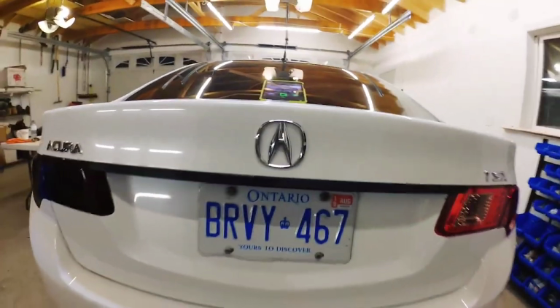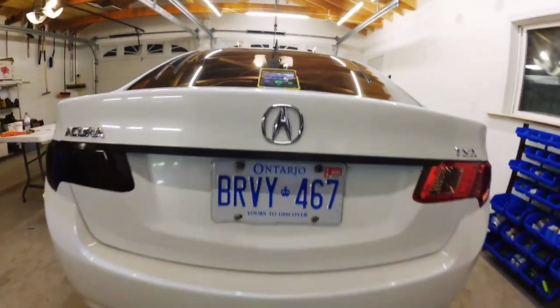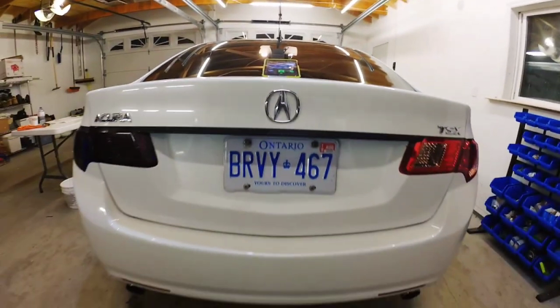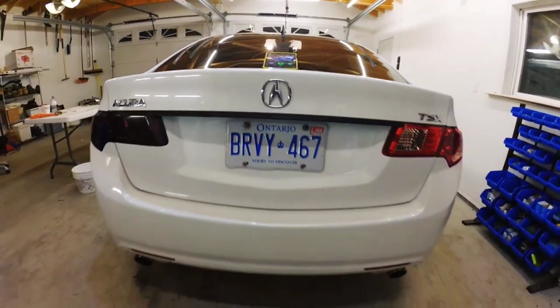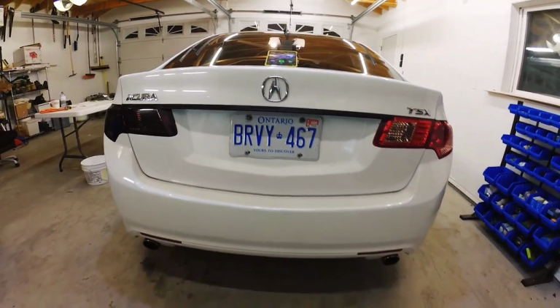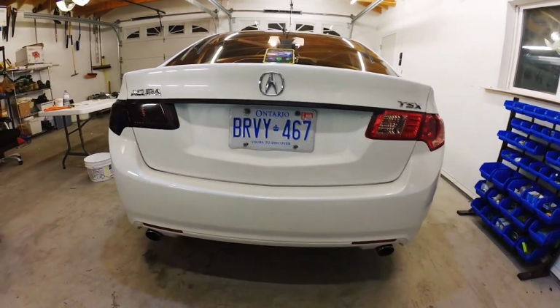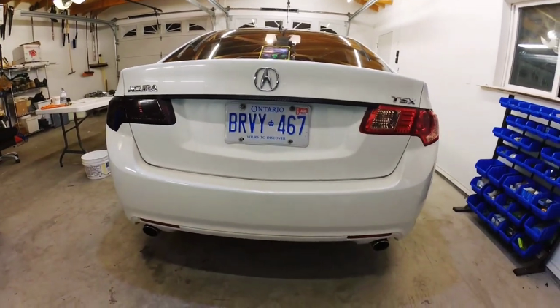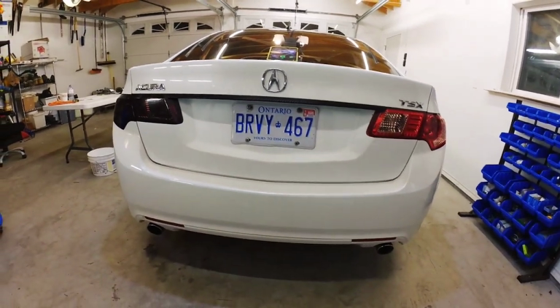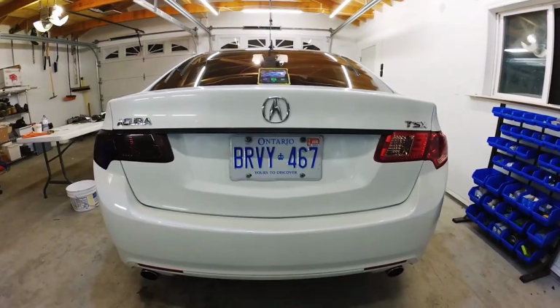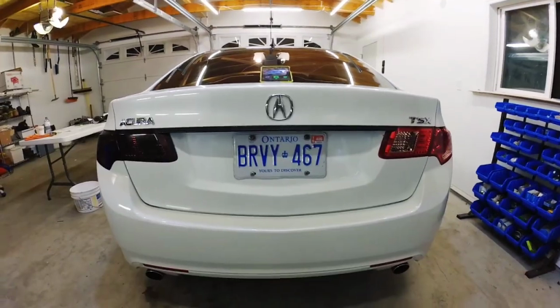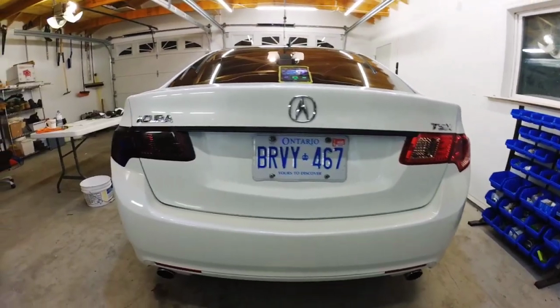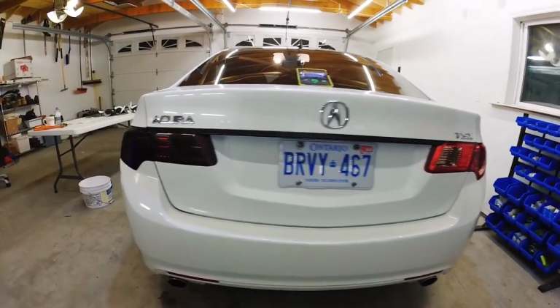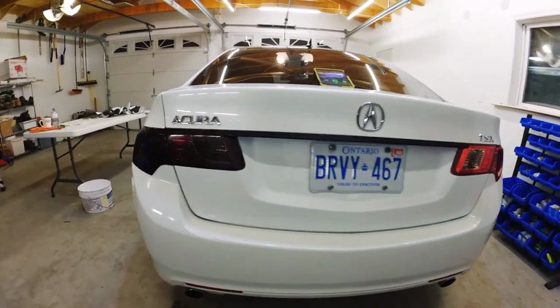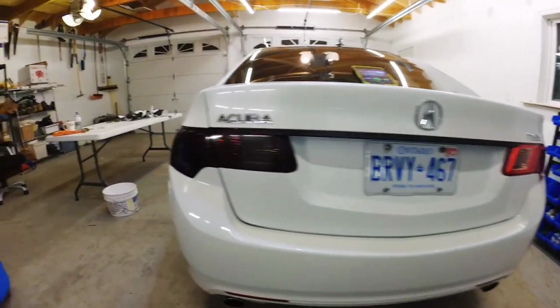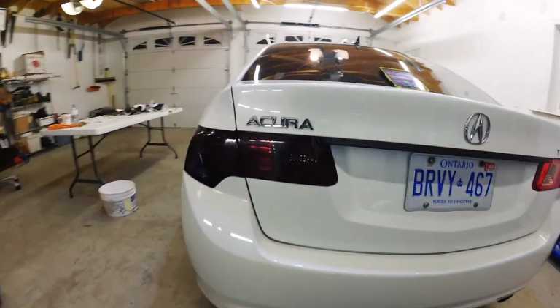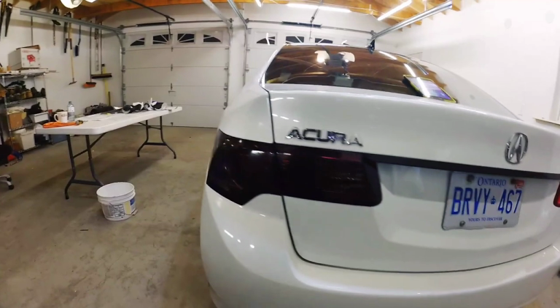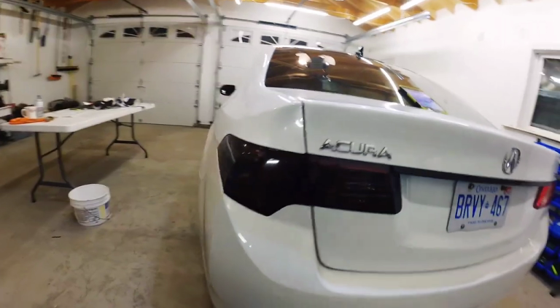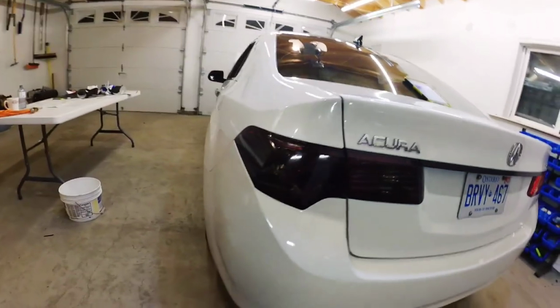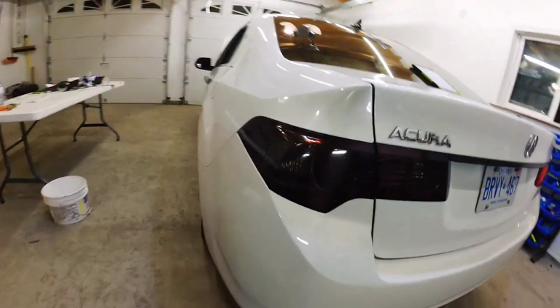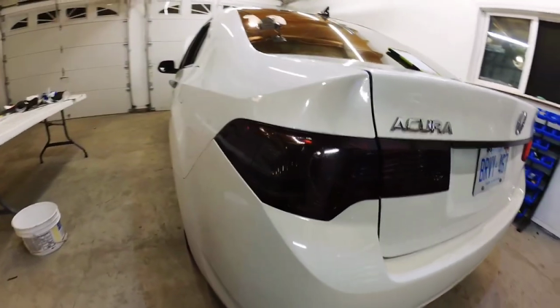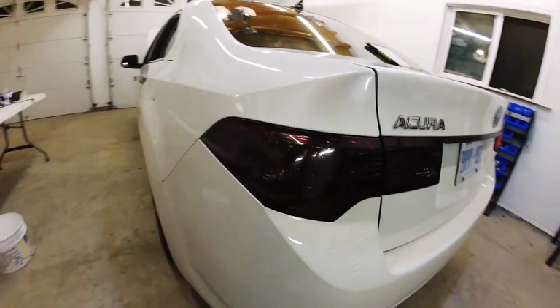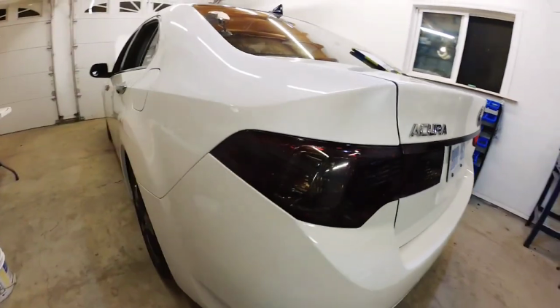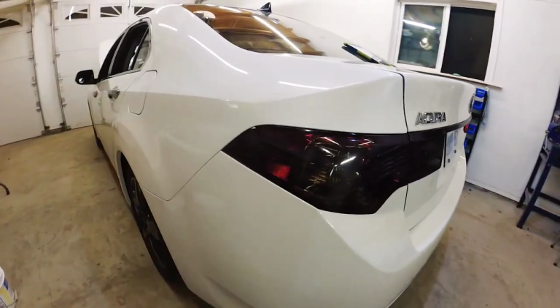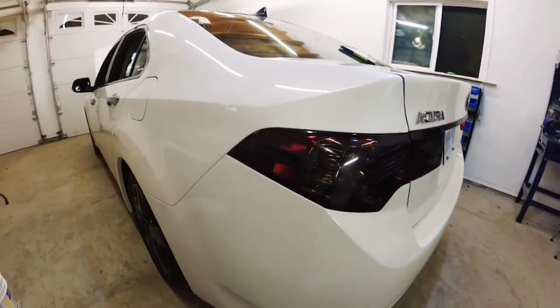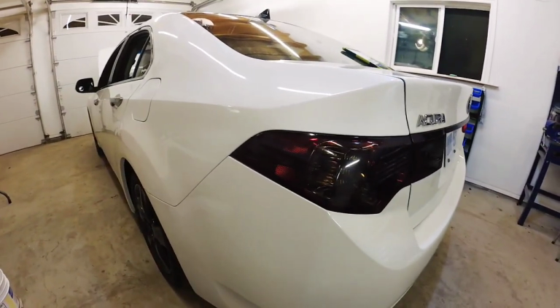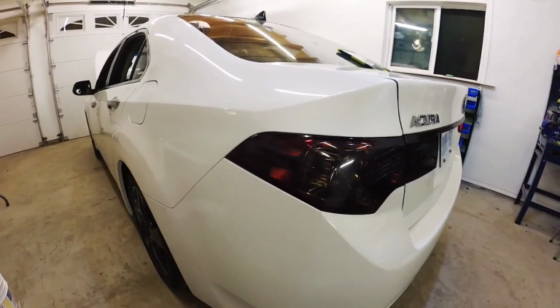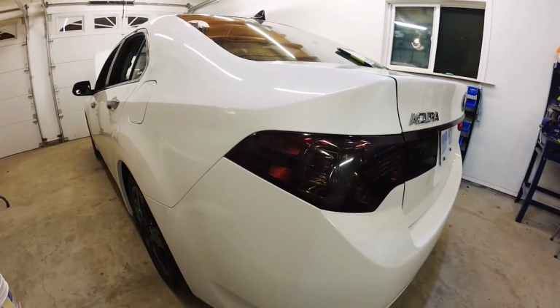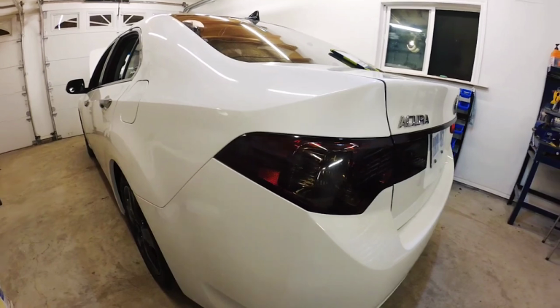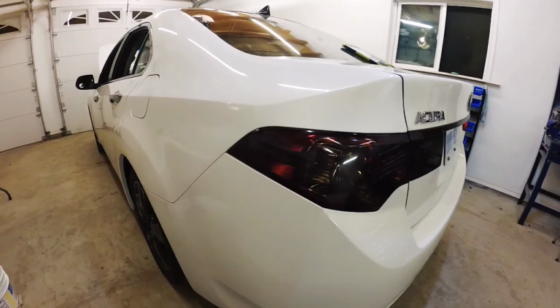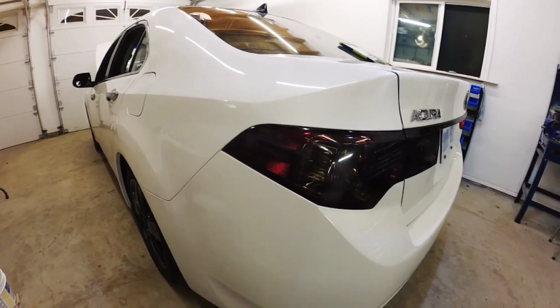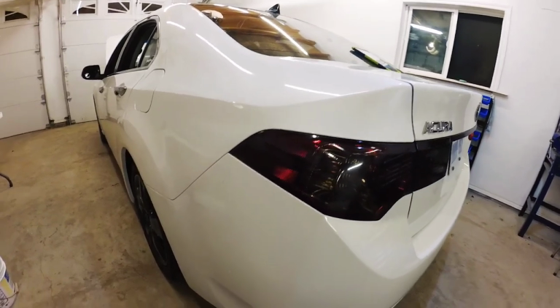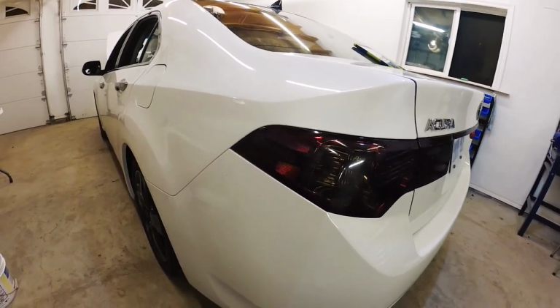This is what they both look like together. It's the same exact process to tint any taillight, and you can use any type of film you want. The most reliable on the market today would be the Oracle A300 series.